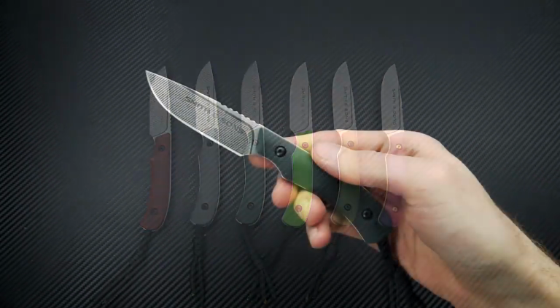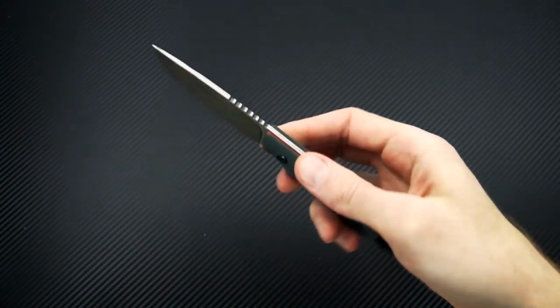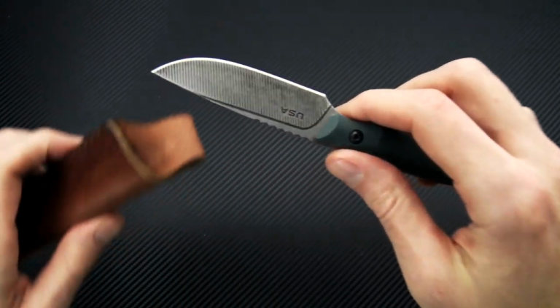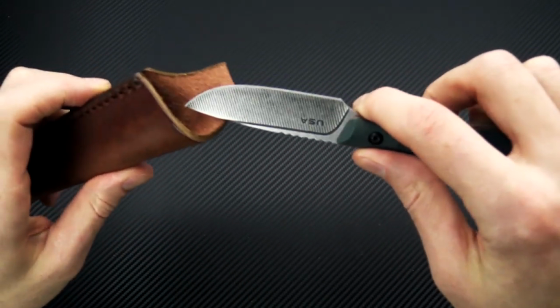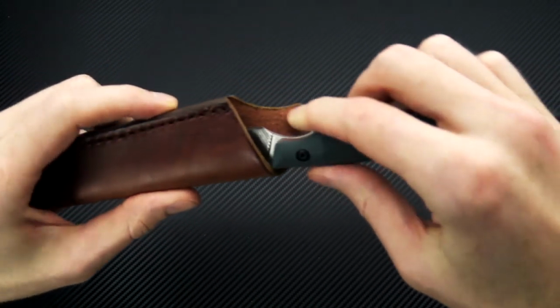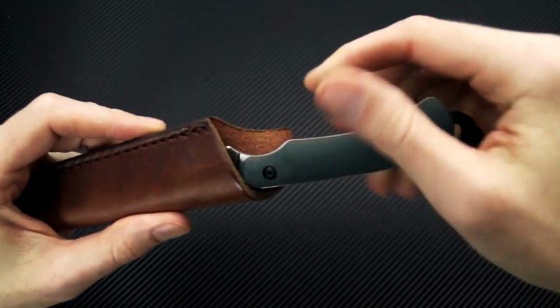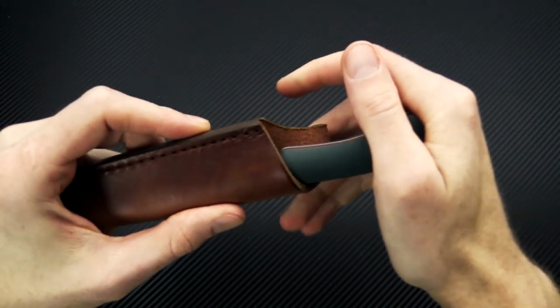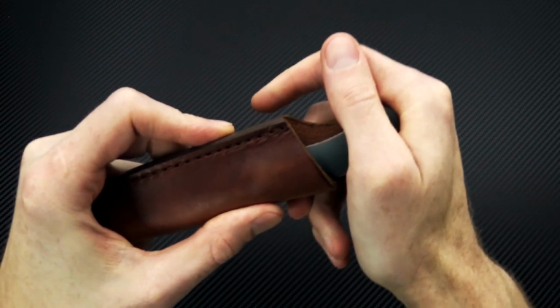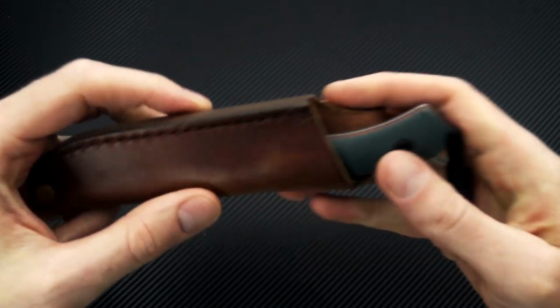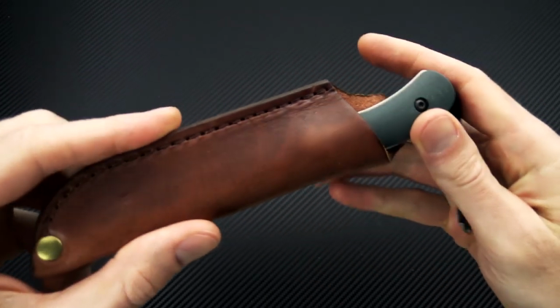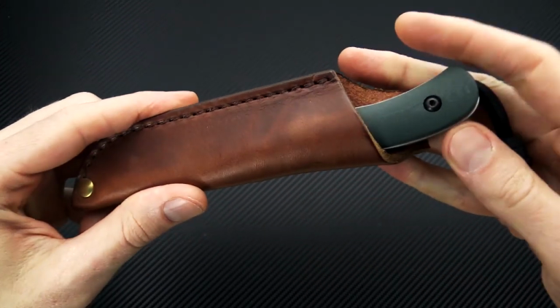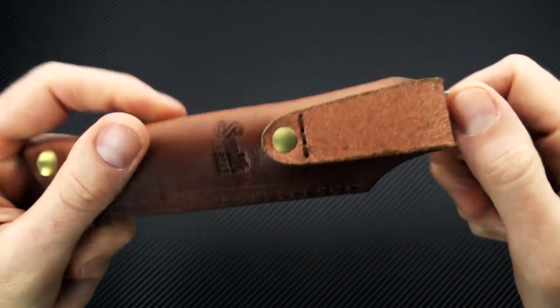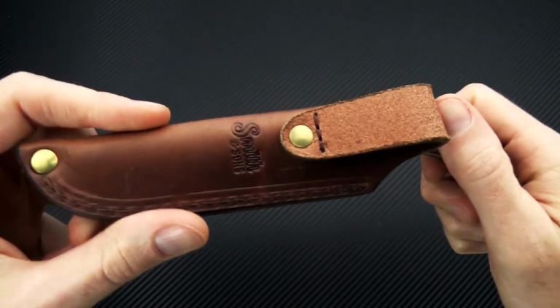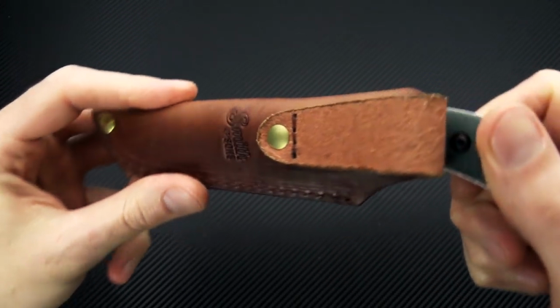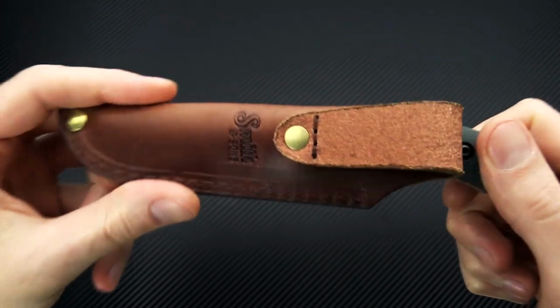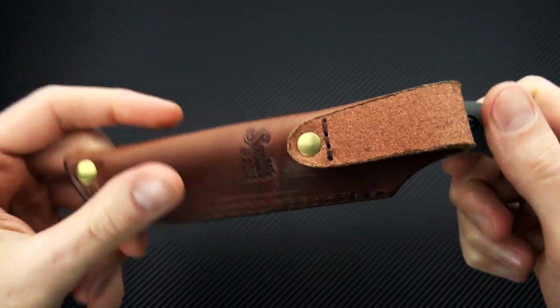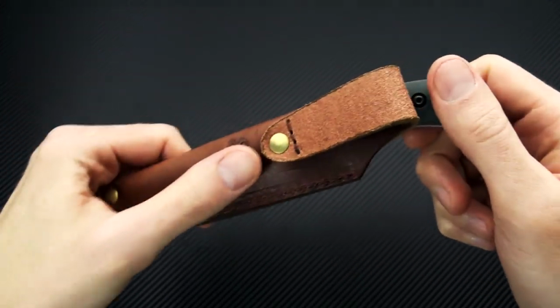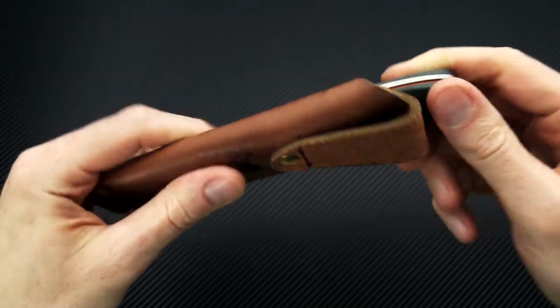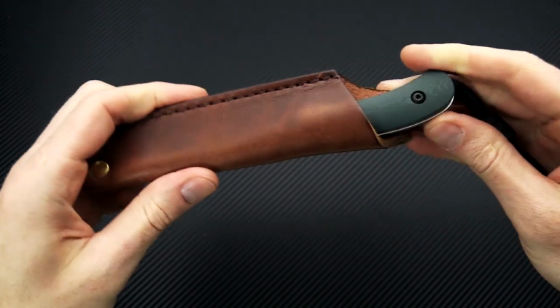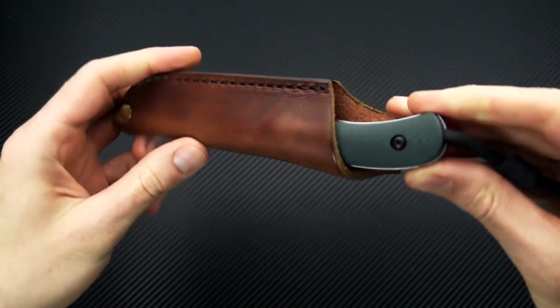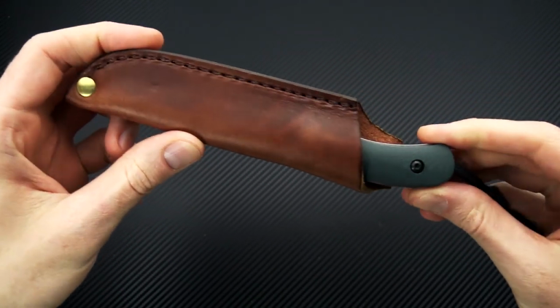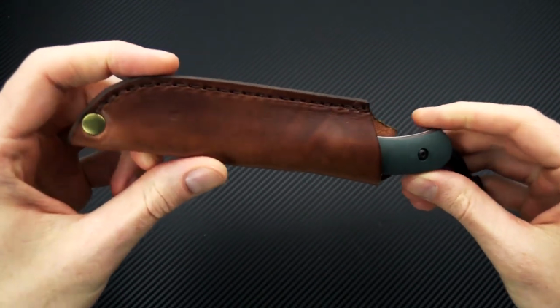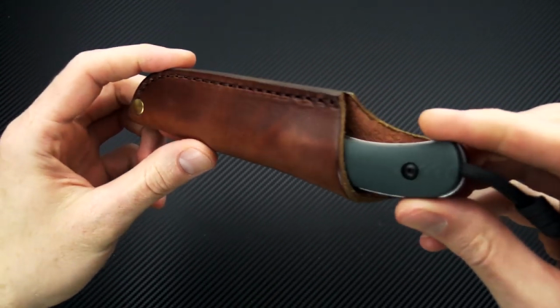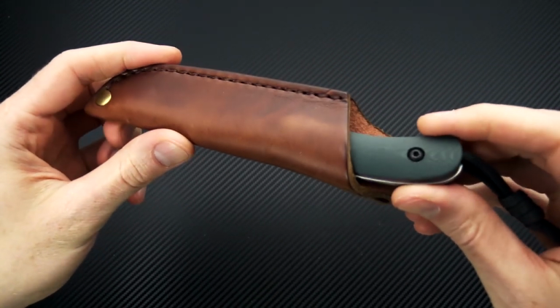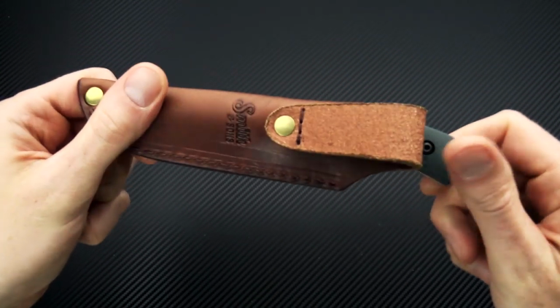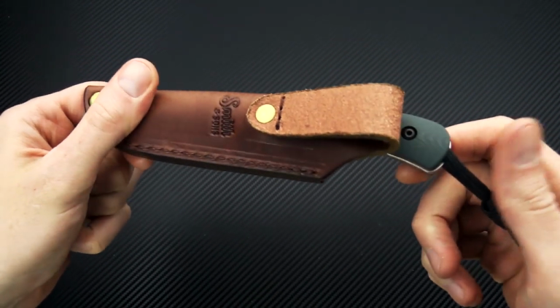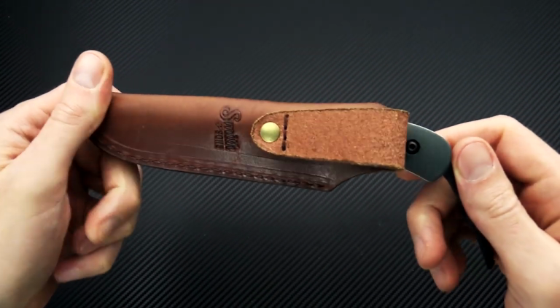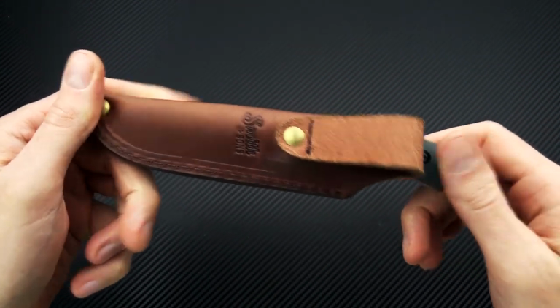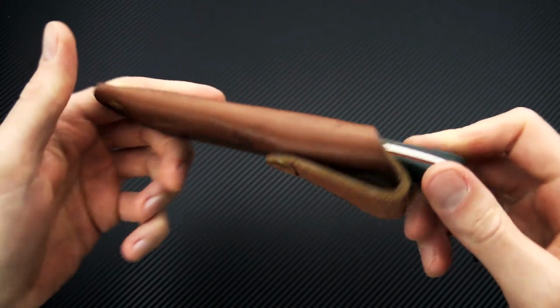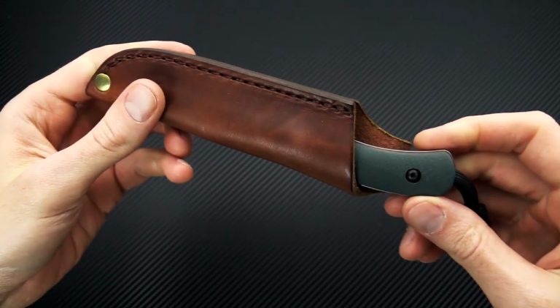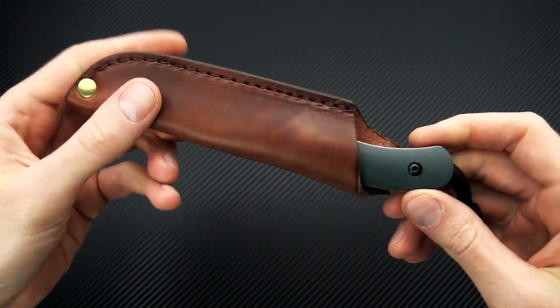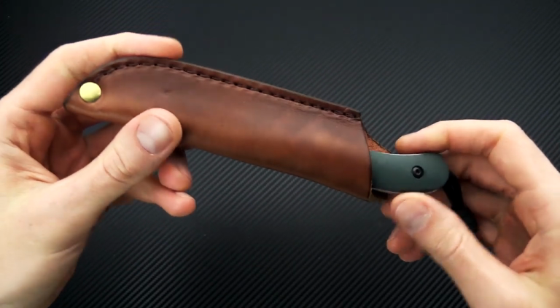The Axiom comes with a handcrafted leather pouch sheath for belt carry. And of course, as with all Smith & Sons fixed blades, the Axiom is going to be 100% made in the USA.